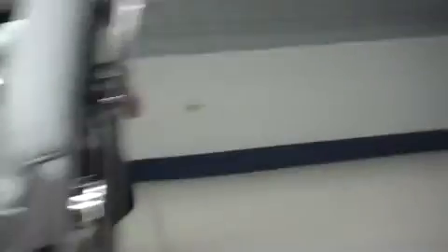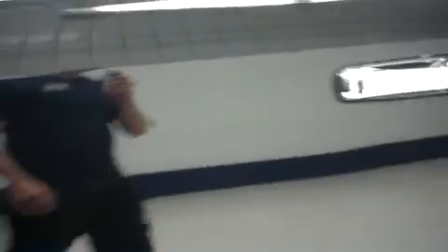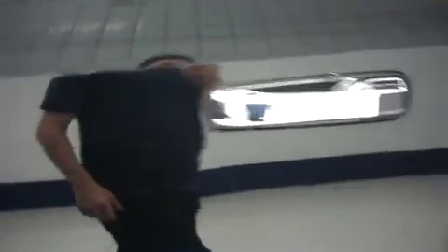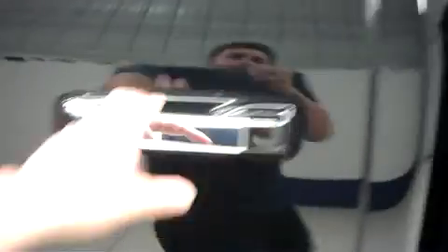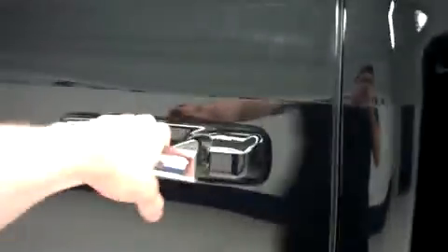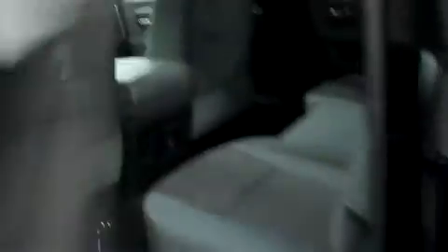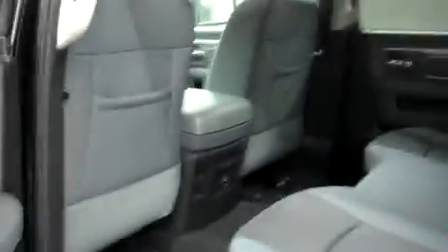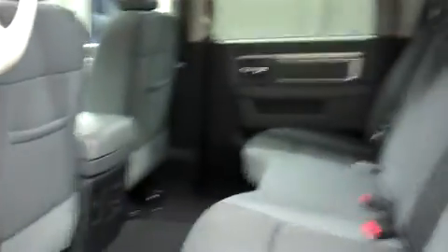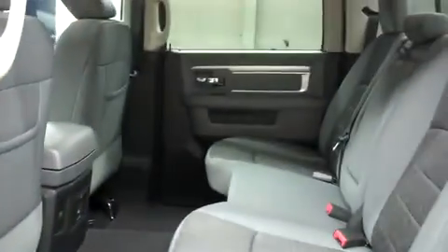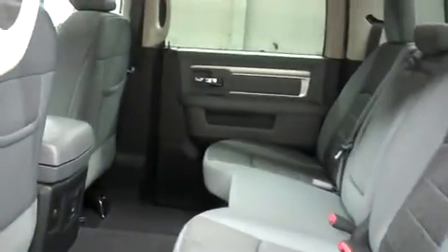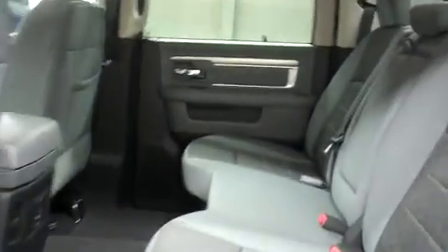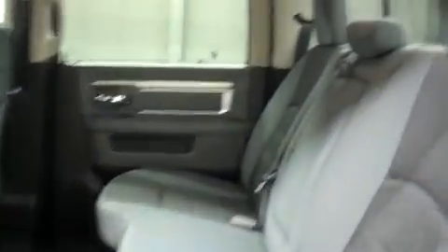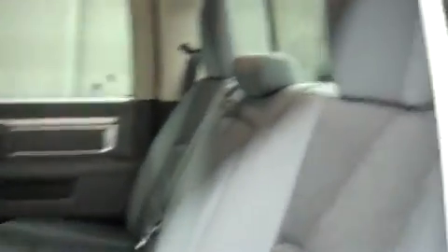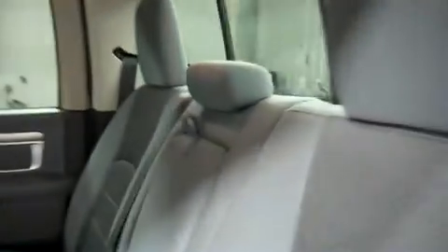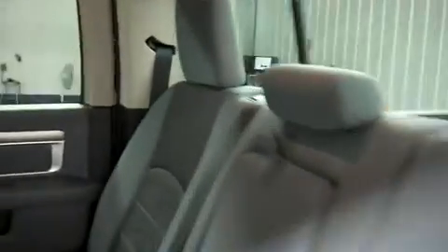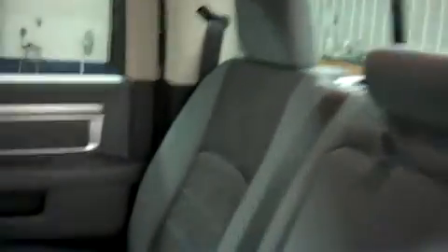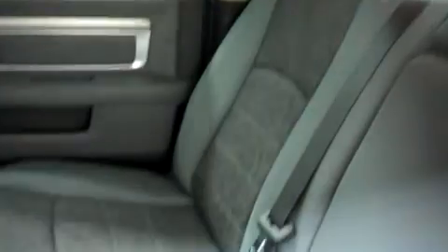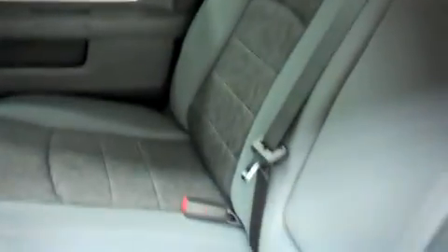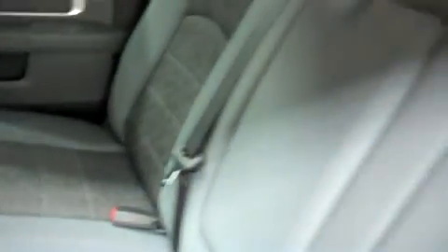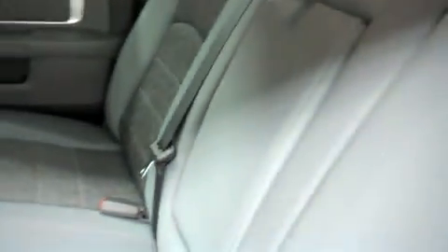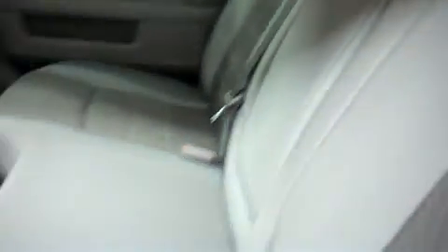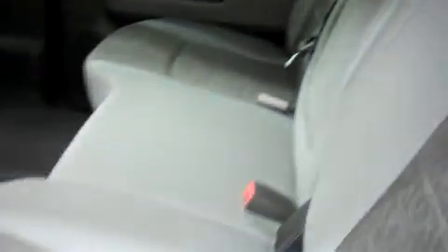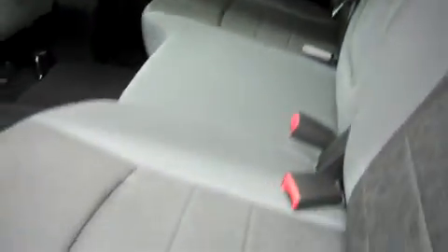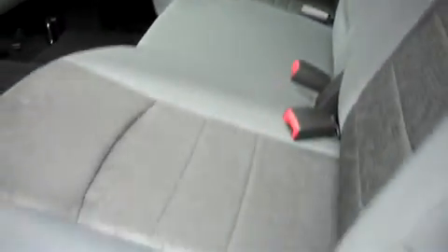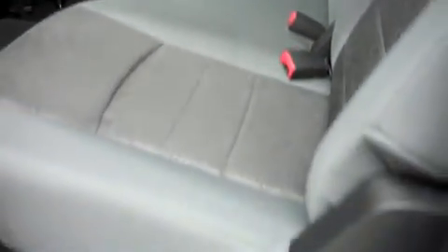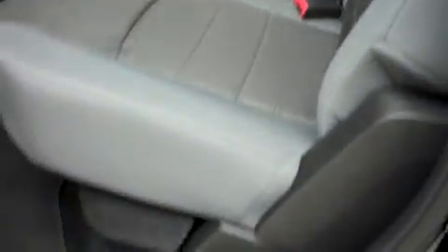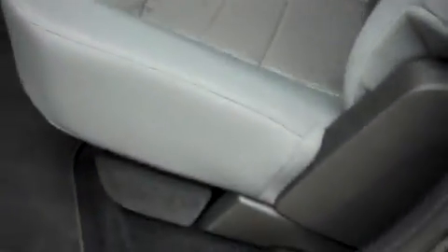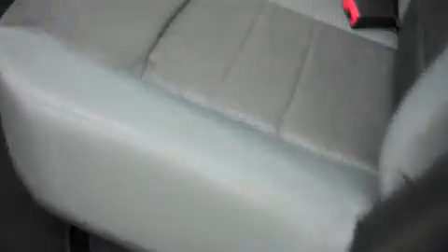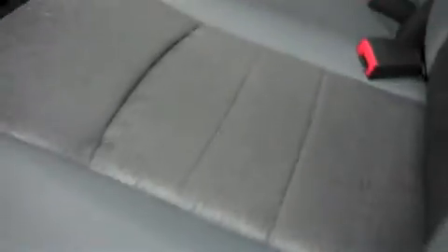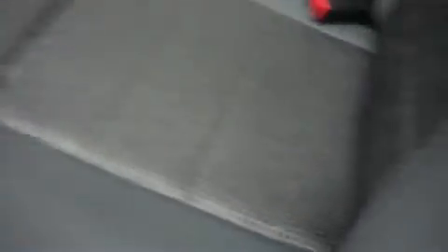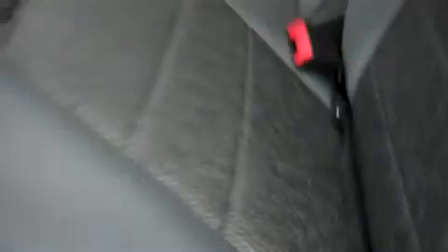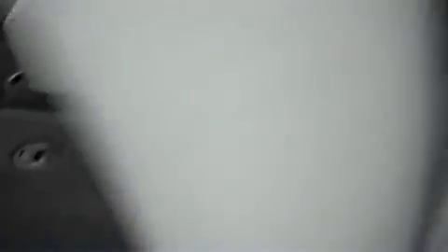Let's take a look at the second row. It's very spacious with cloth bench seating. It's in great shape — there aren't any rips or tears, scuffs or marks. And these seats fold up easily for more cargo.